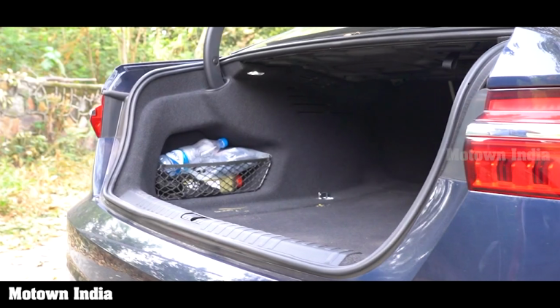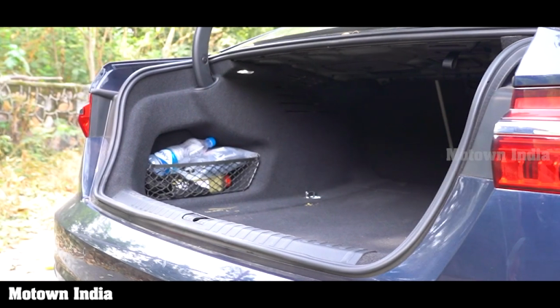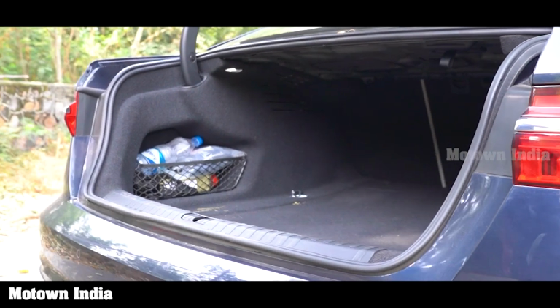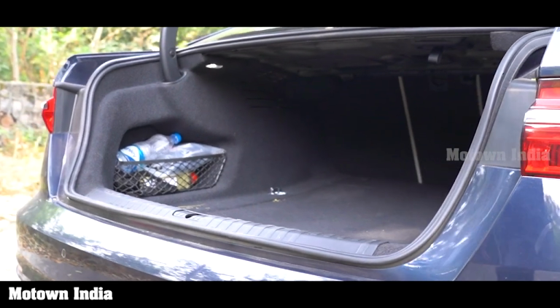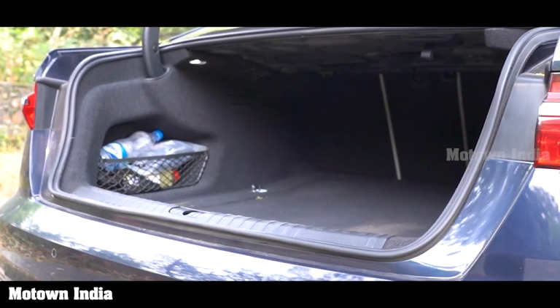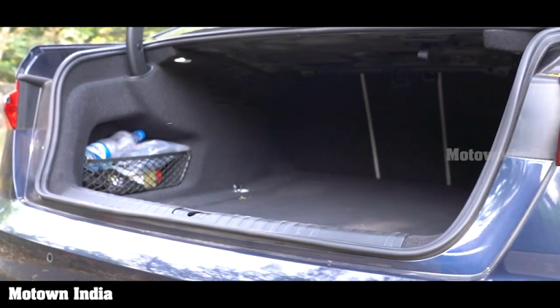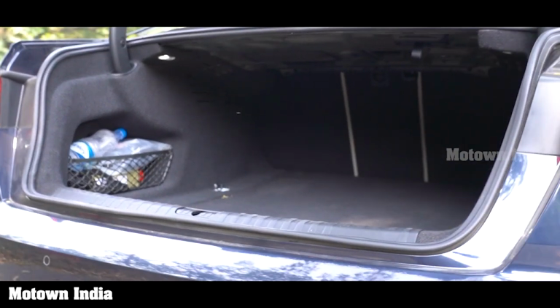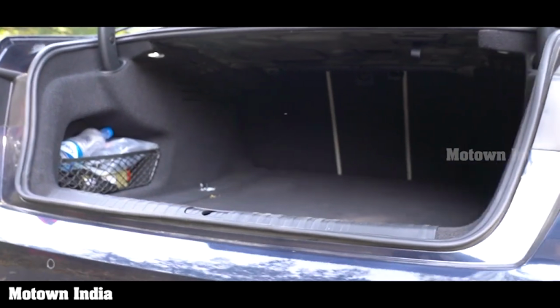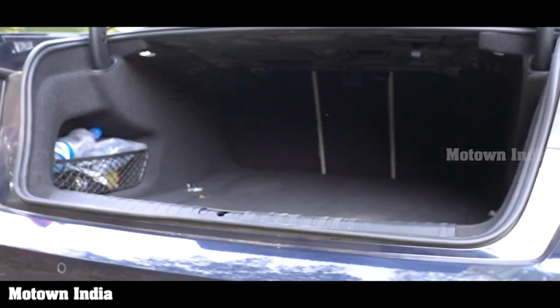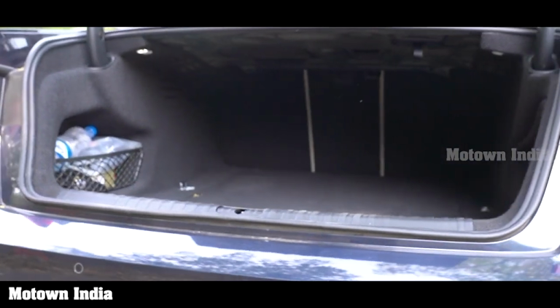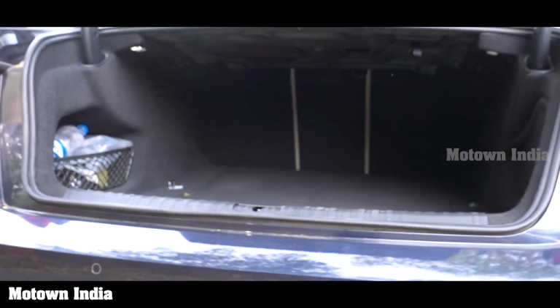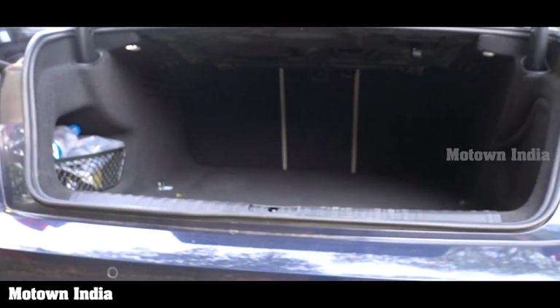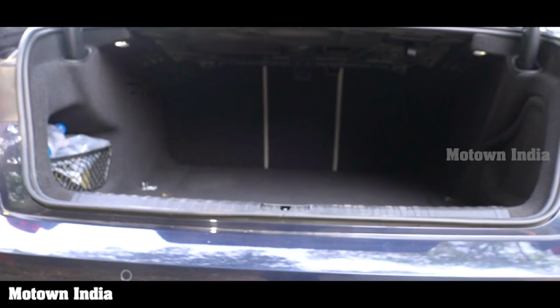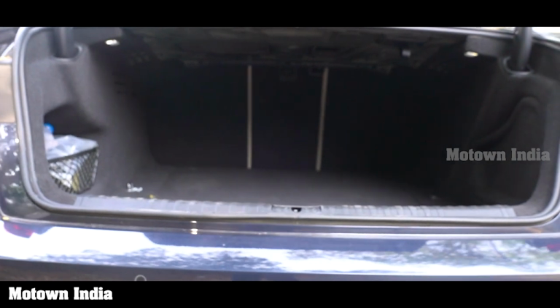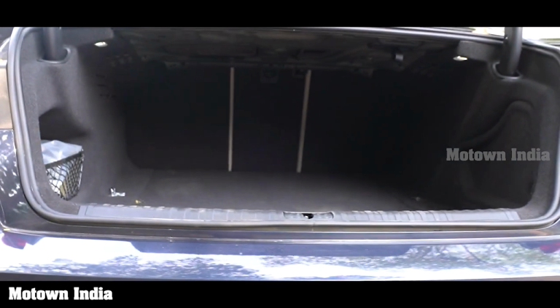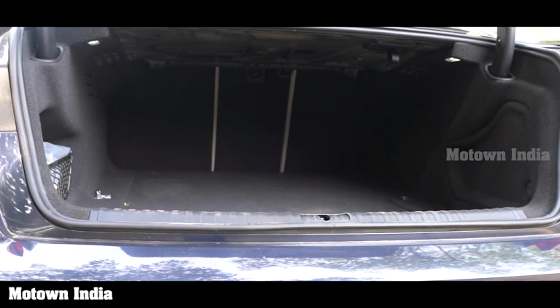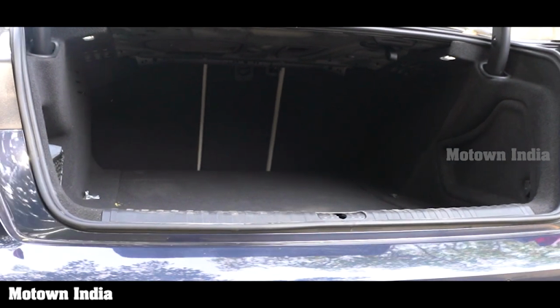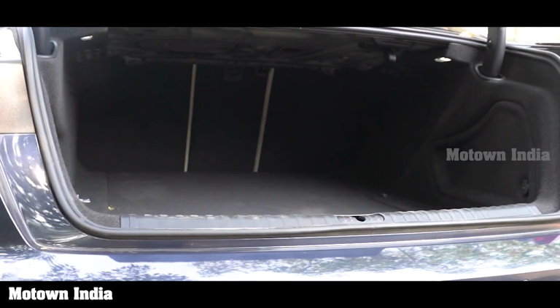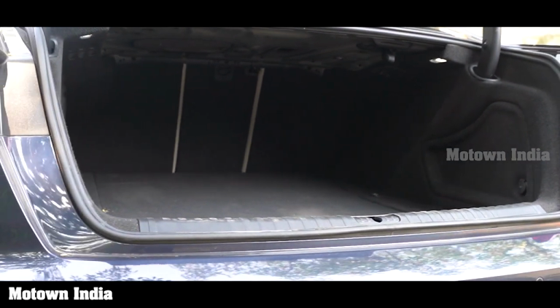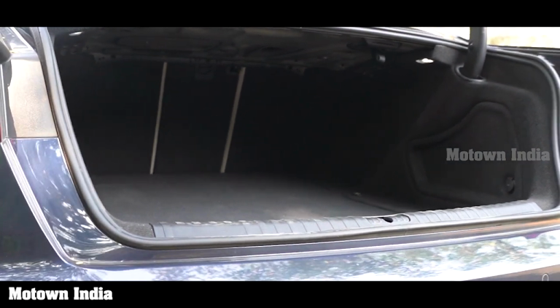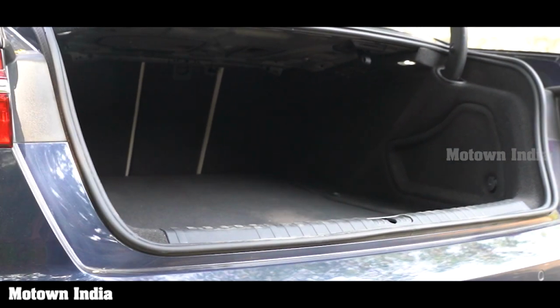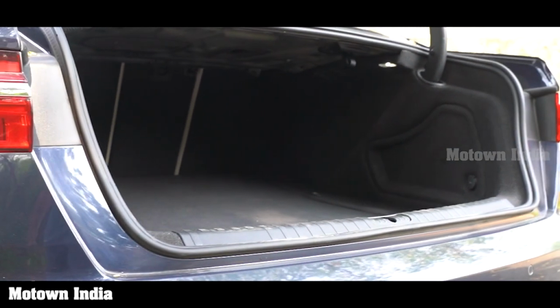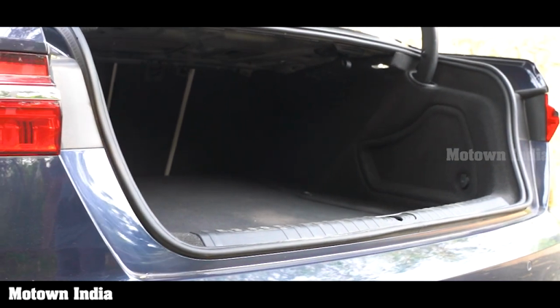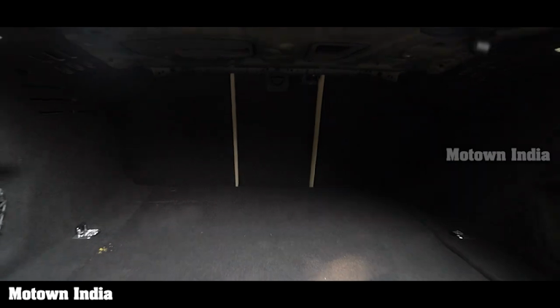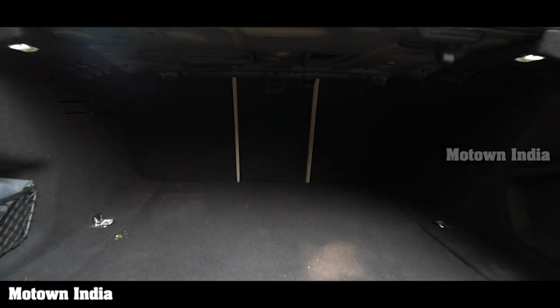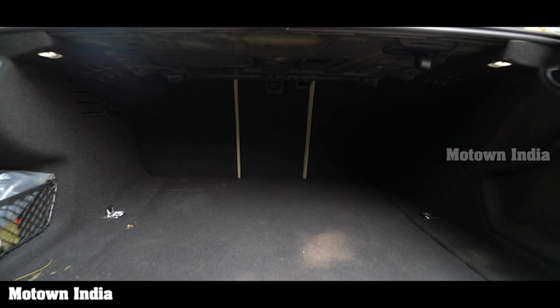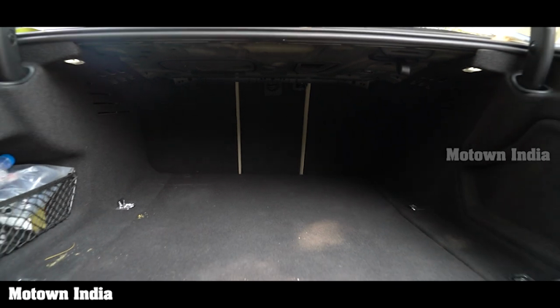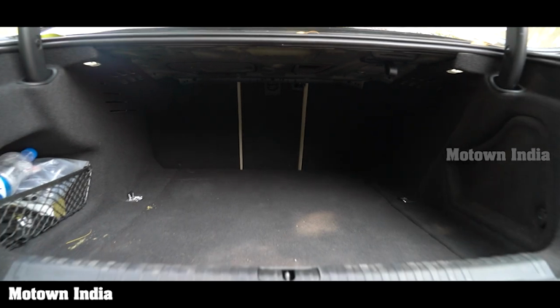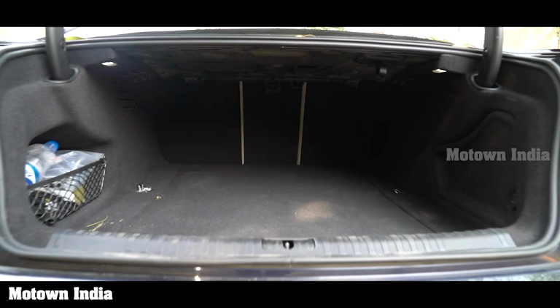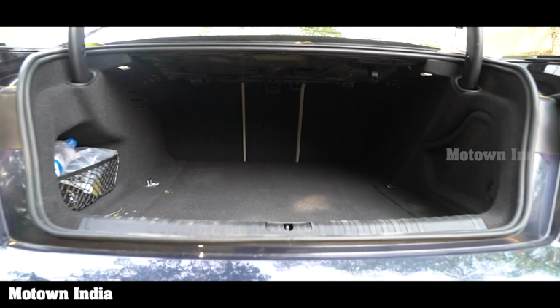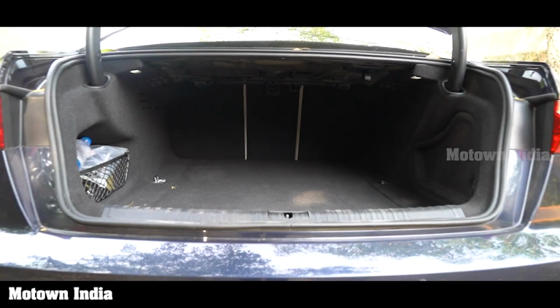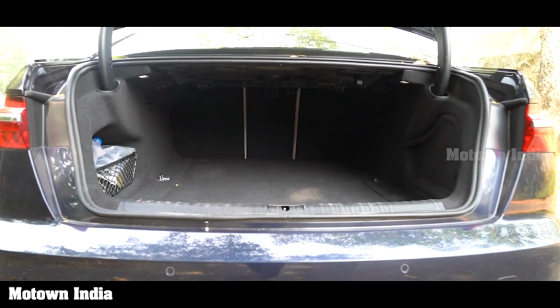There is ample storage within the cabin, and the luggage compartment offers 530 liters of capacity with increased loading capability. It has an electric trunk lid with sensor-controlled activation by means of a kicking movement.